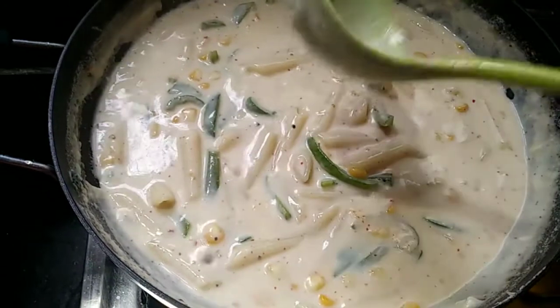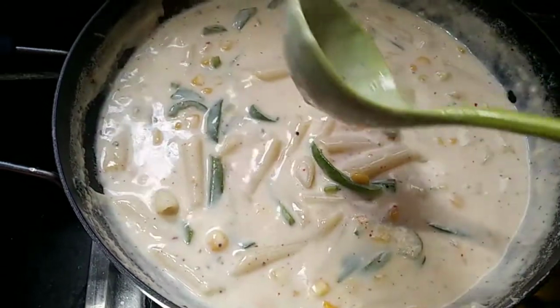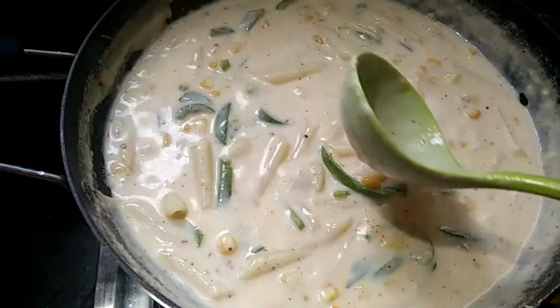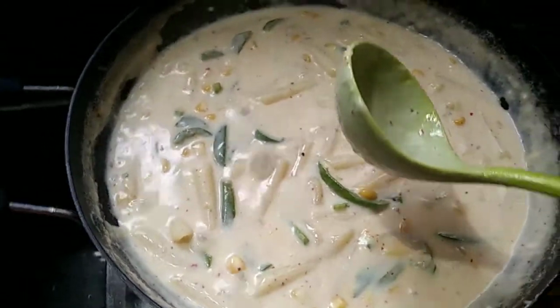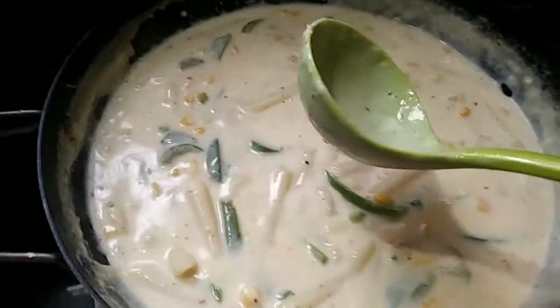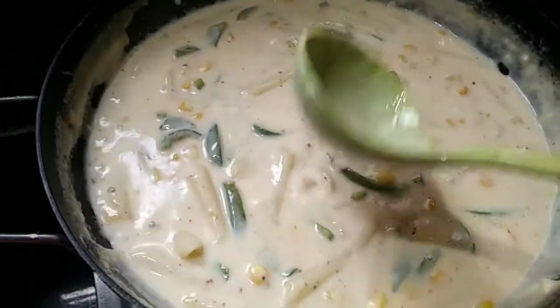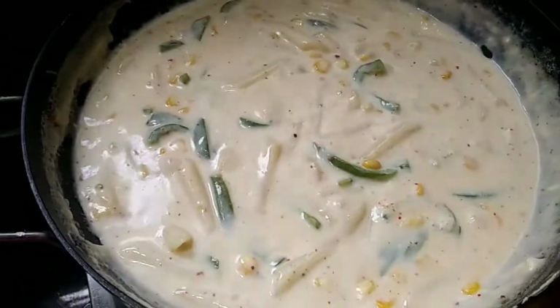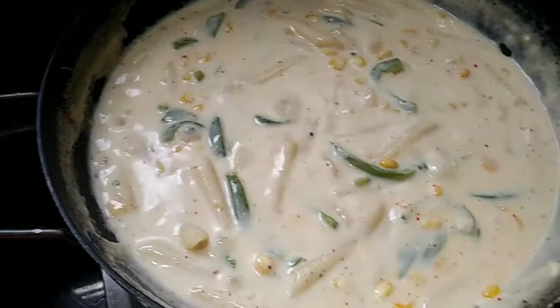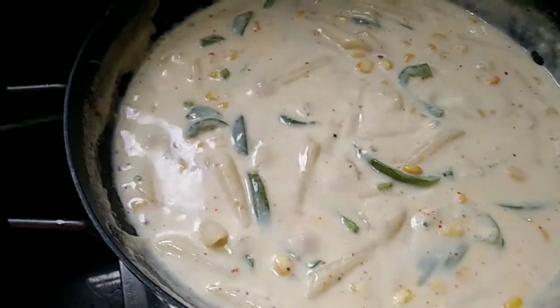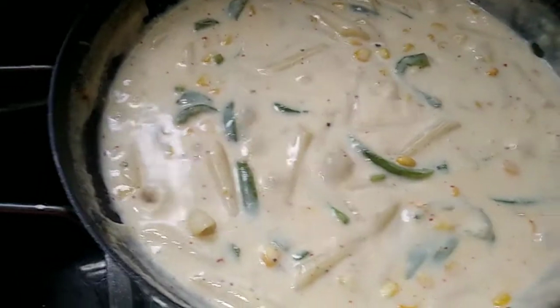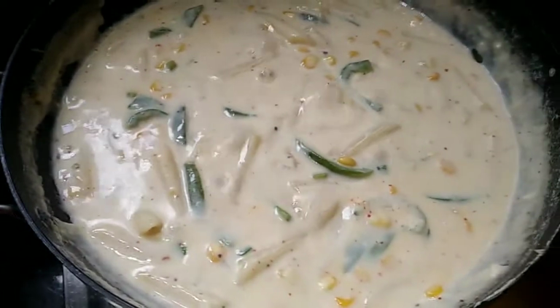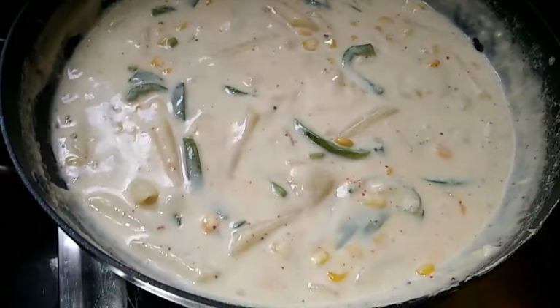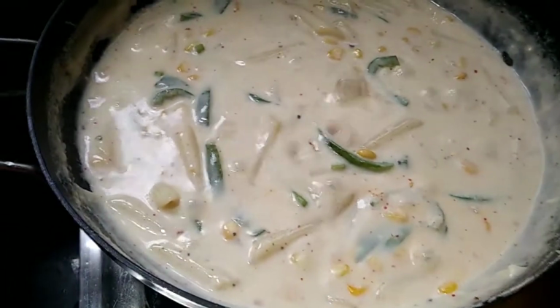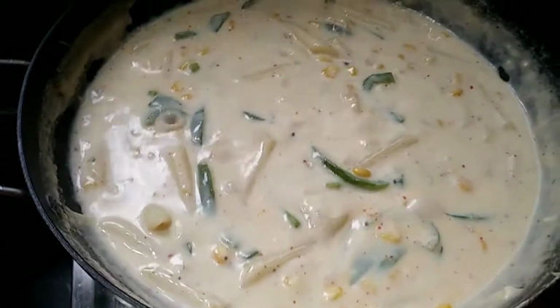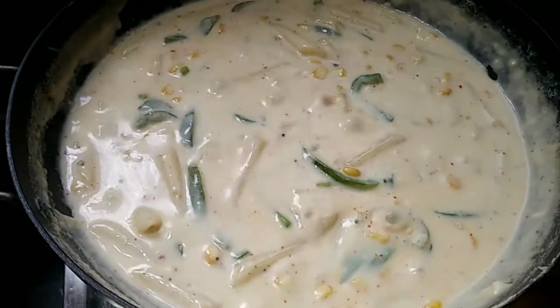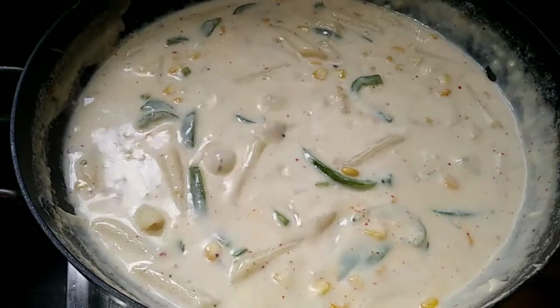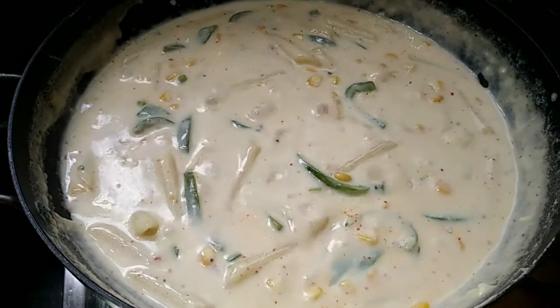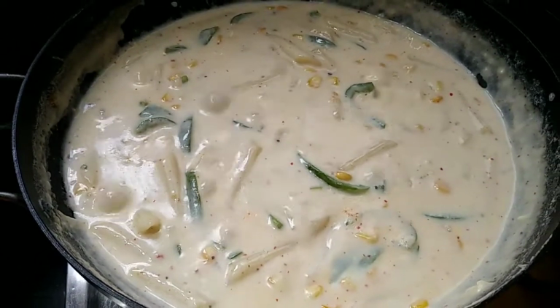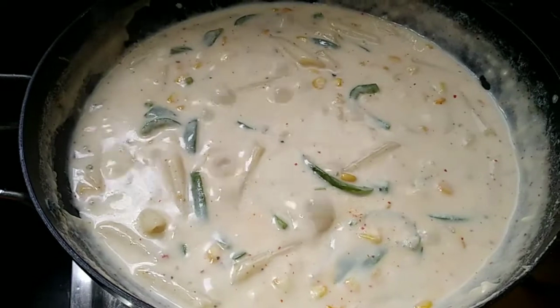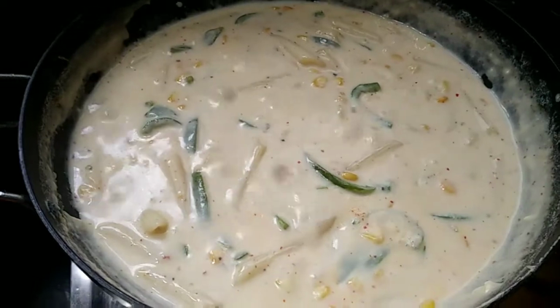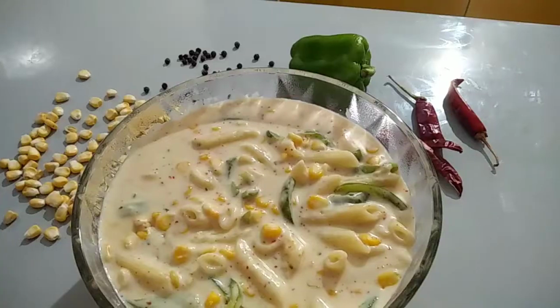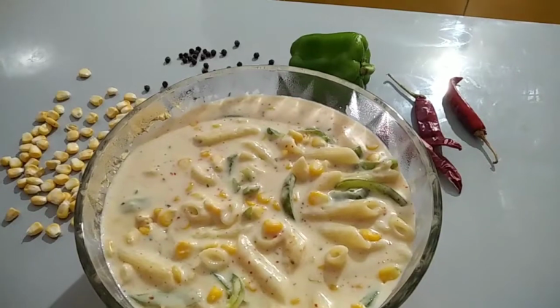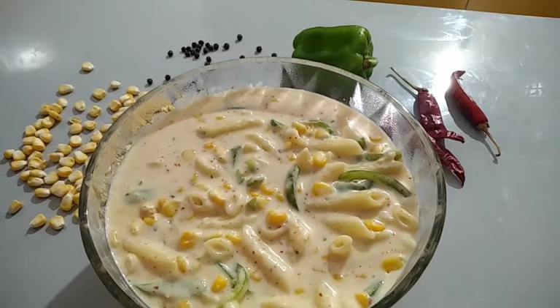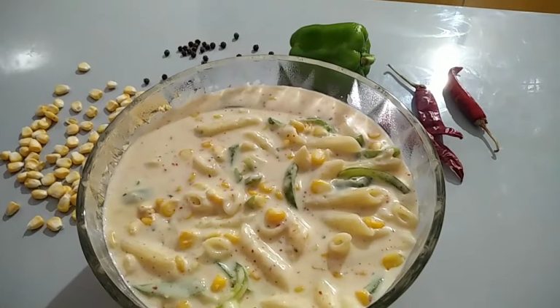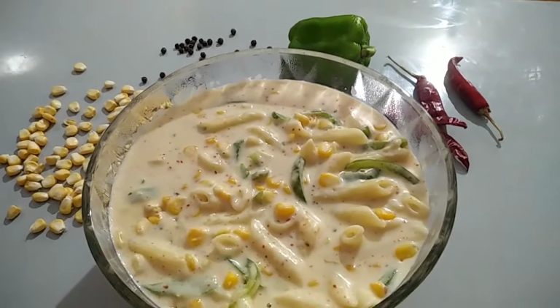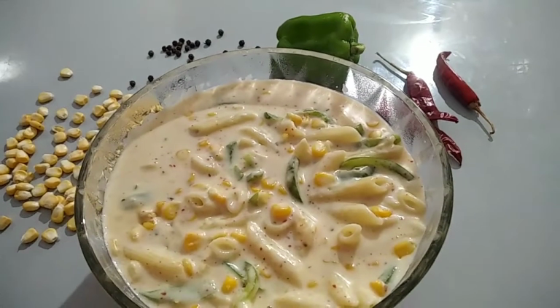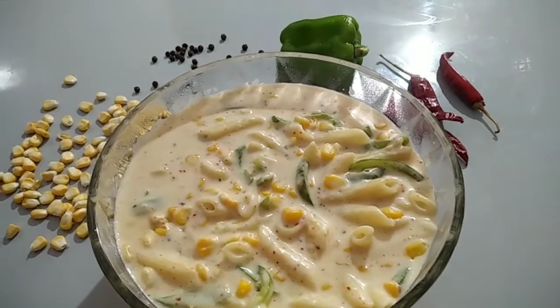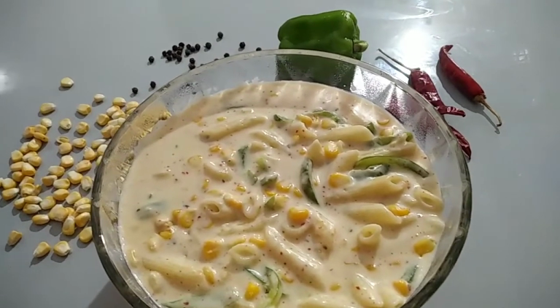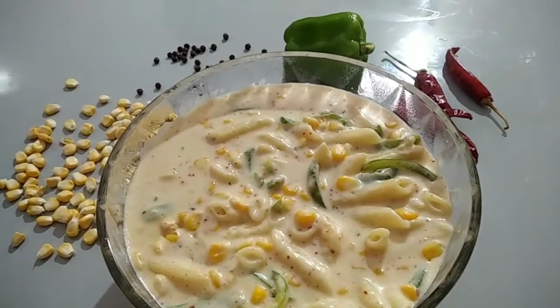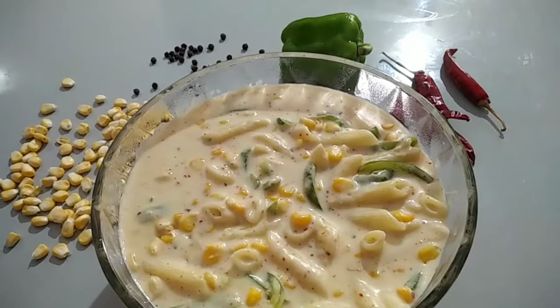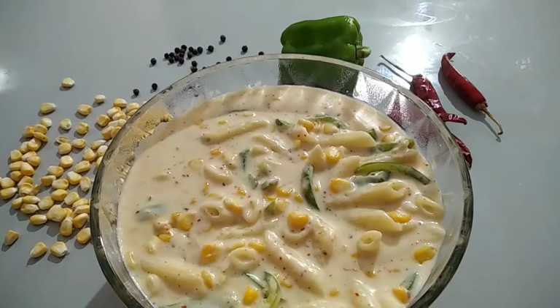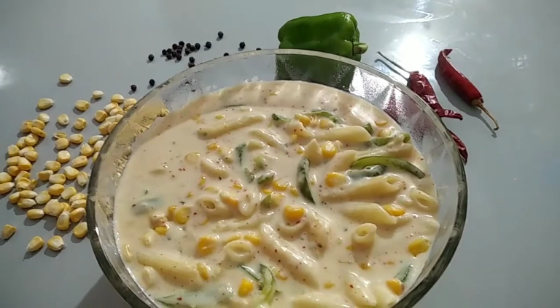Now let's put the pasta in the stove. Let's put the dishes in the bowl. Let's put the pasta in the bowl. This is my favorite dish for all of you.